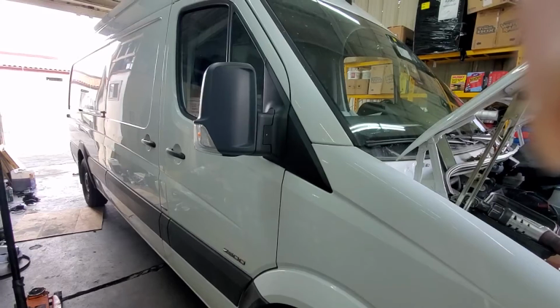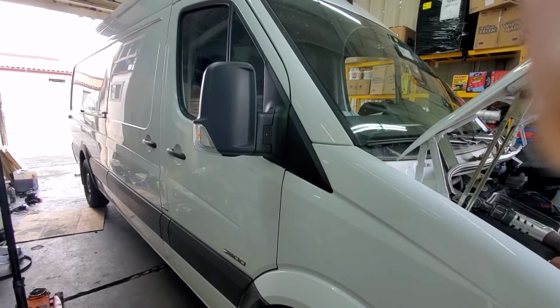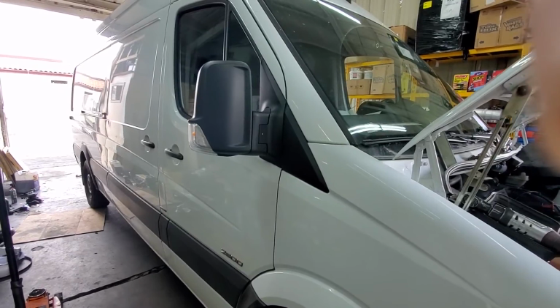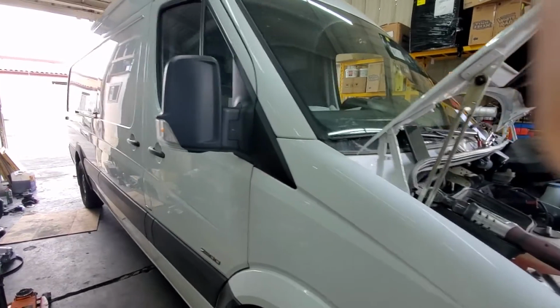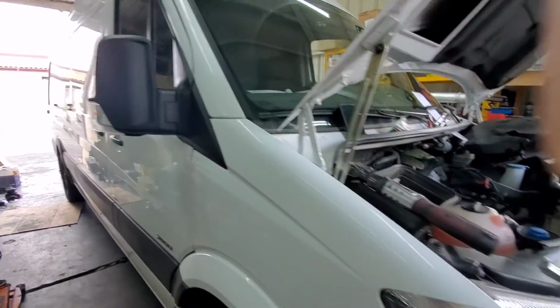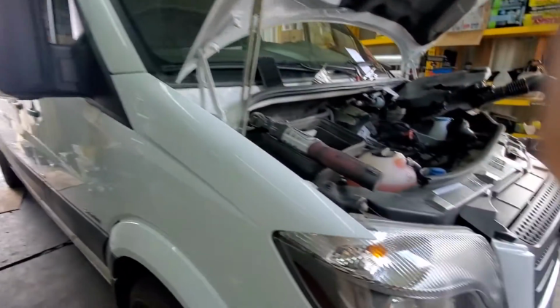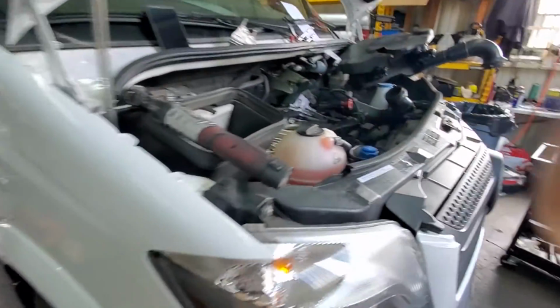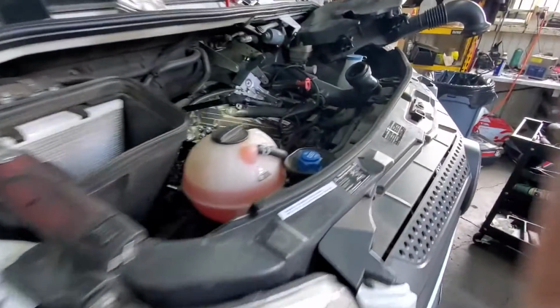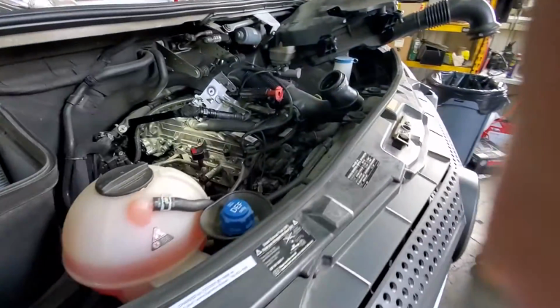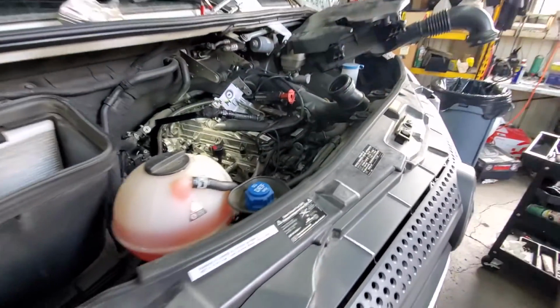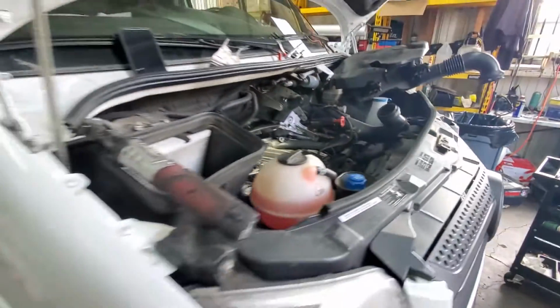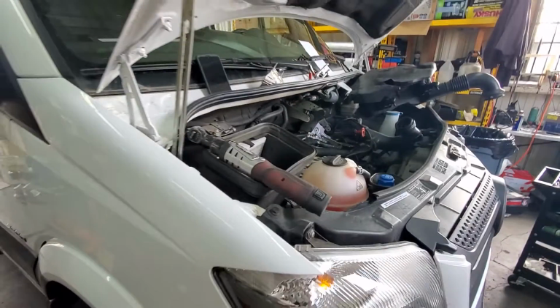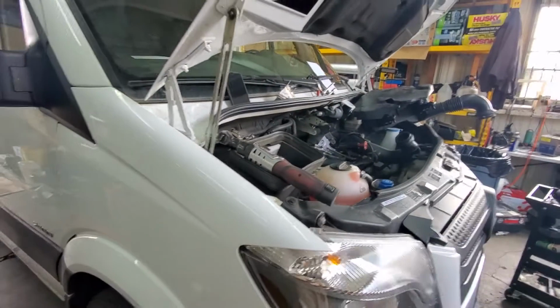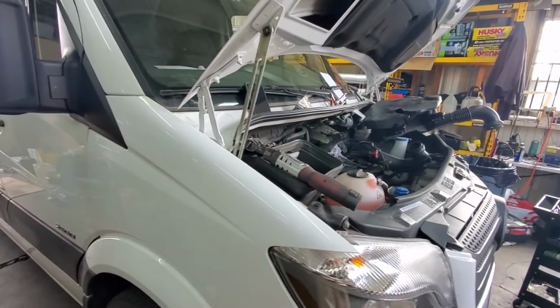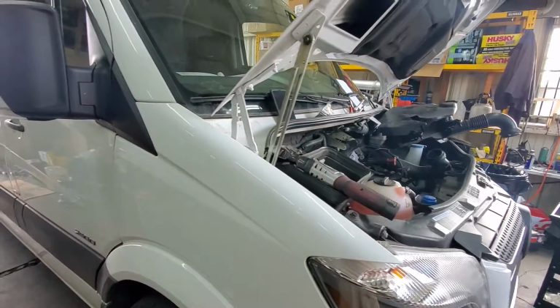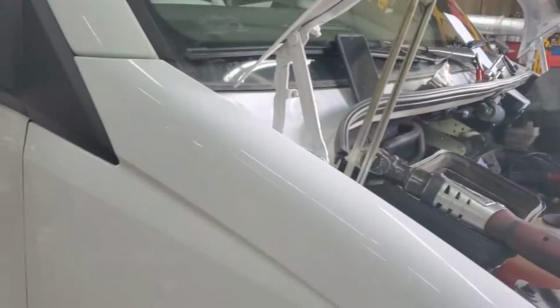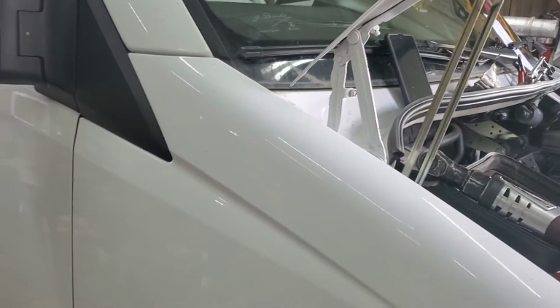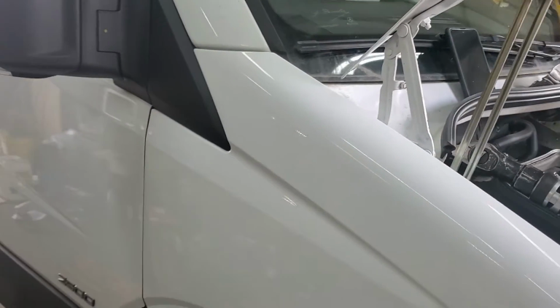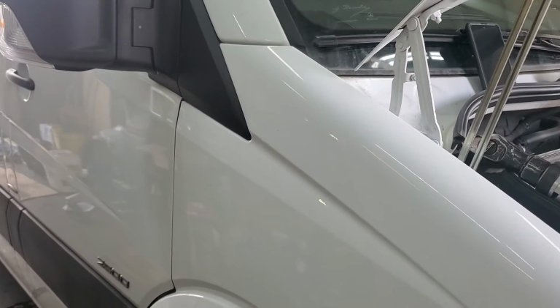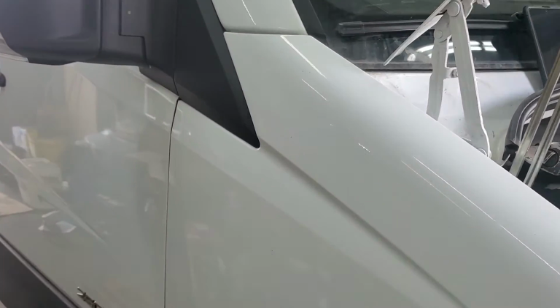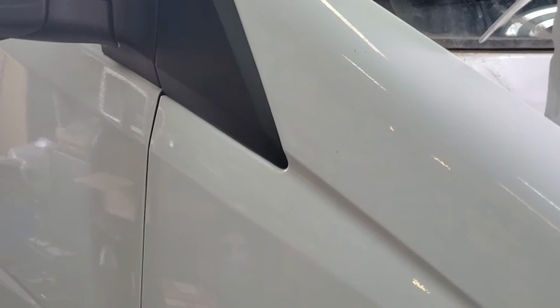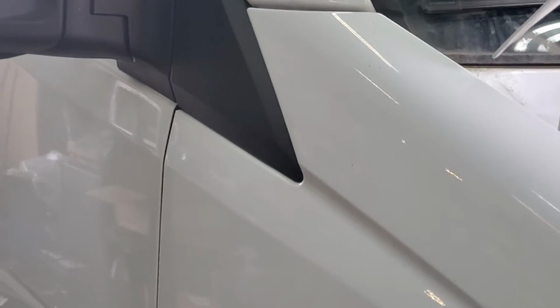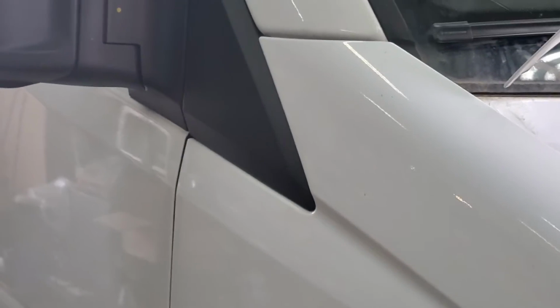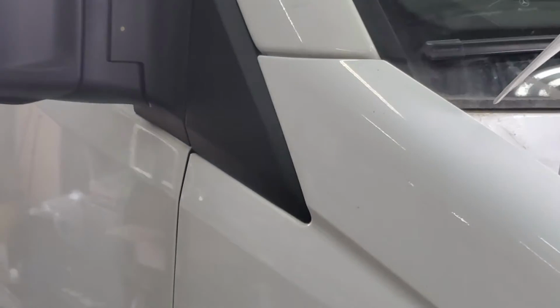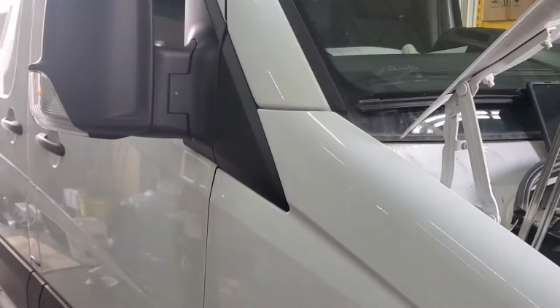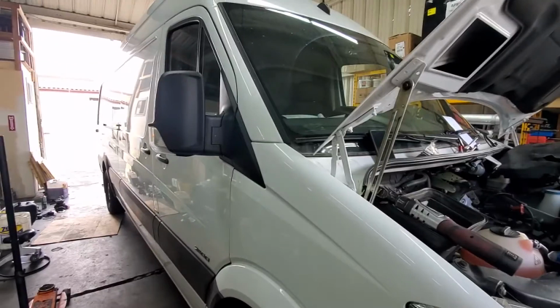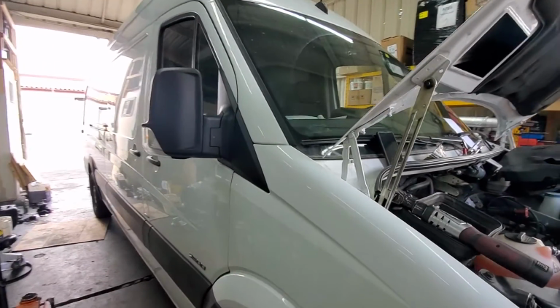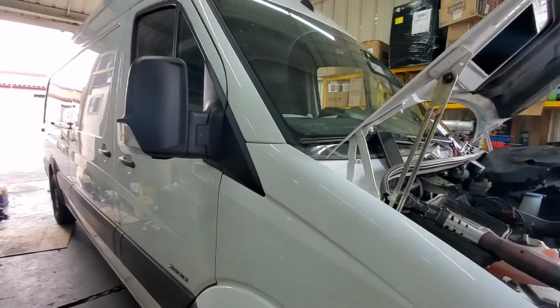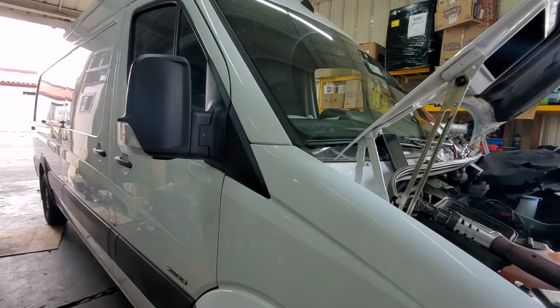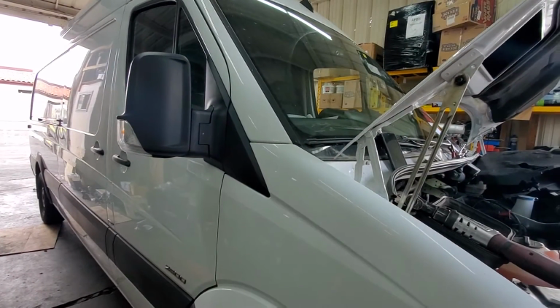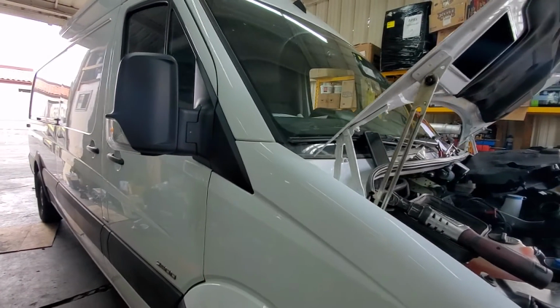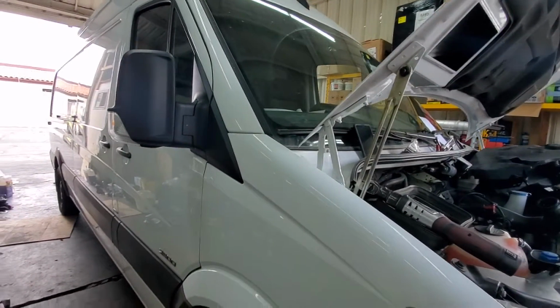Here's a 2014-15 Sprinter with a four-cylinder engine. The customer came to us and said he had a whistling sound from his car. We did an inspection and found two reasons.